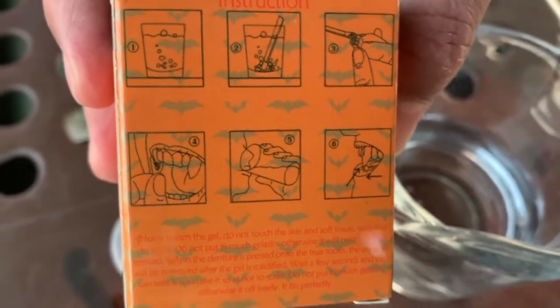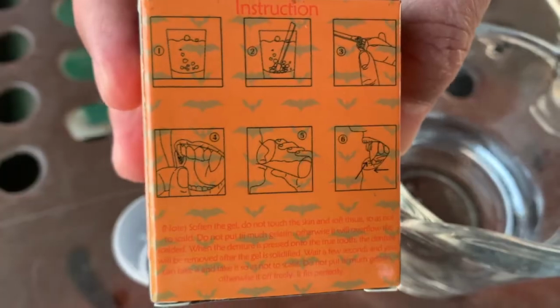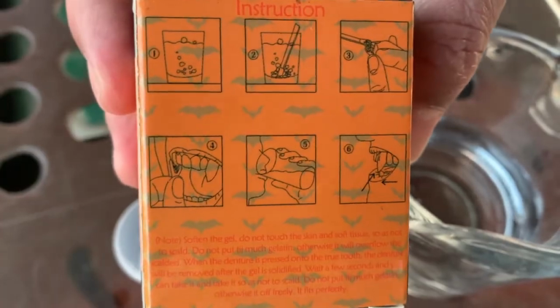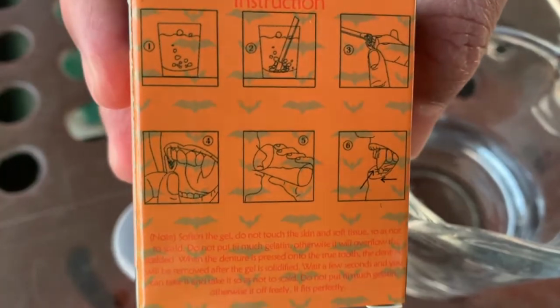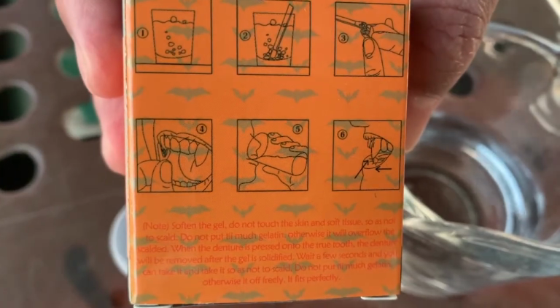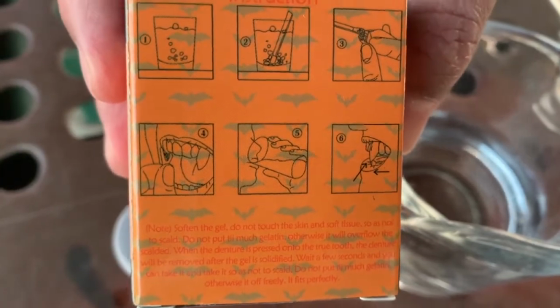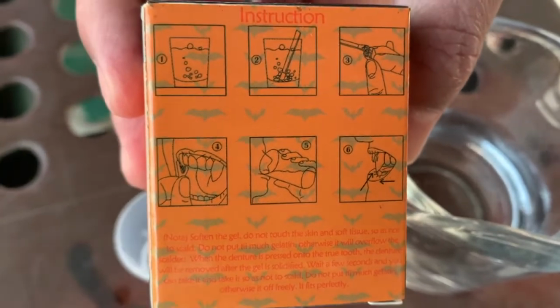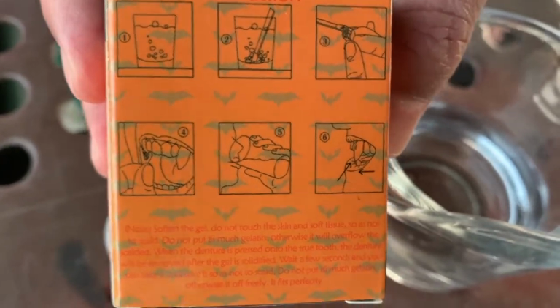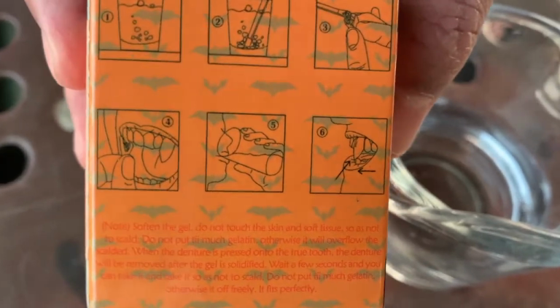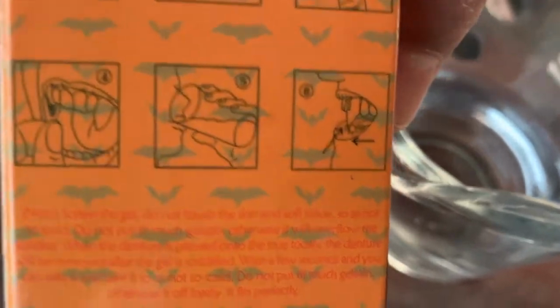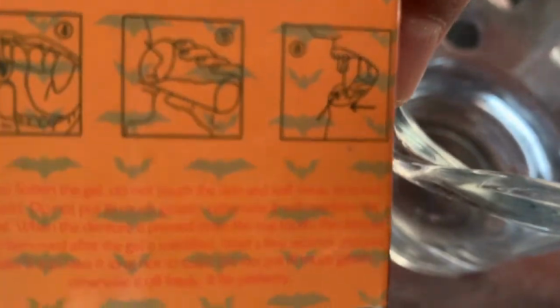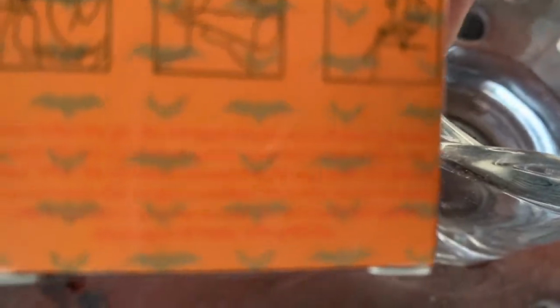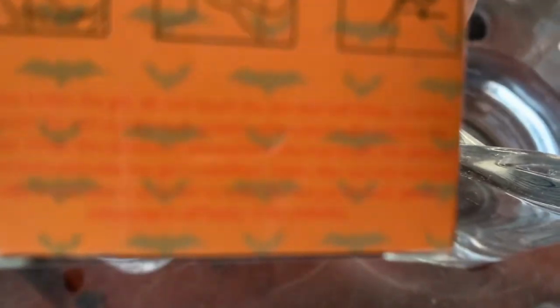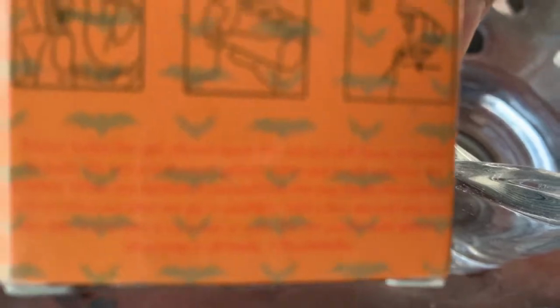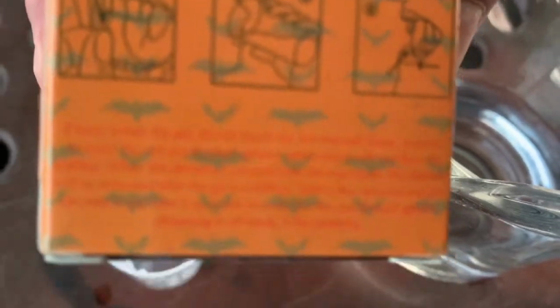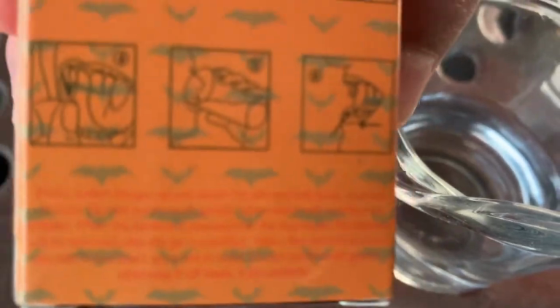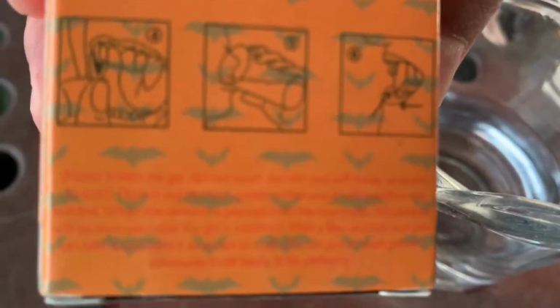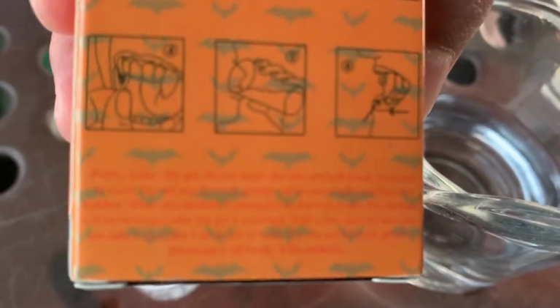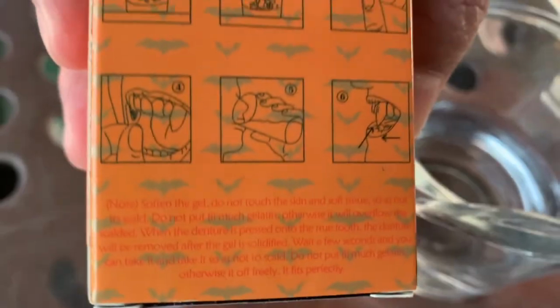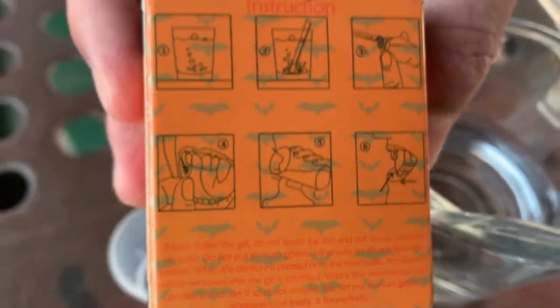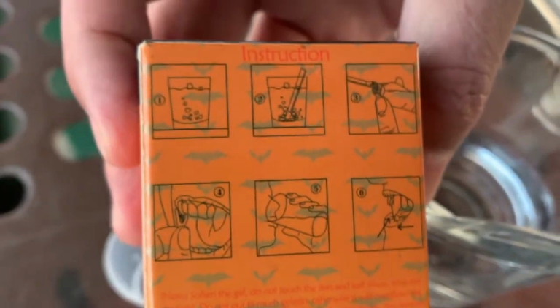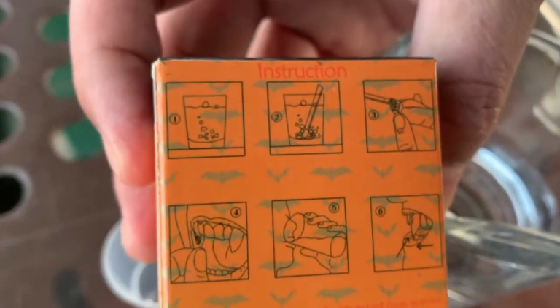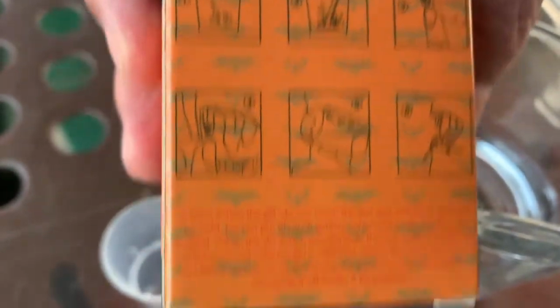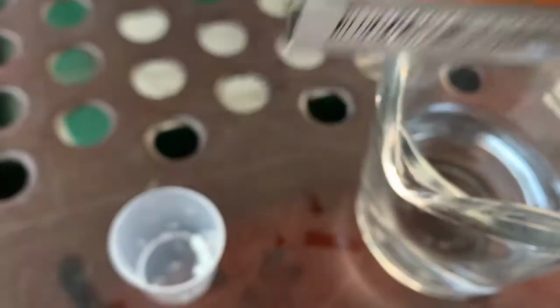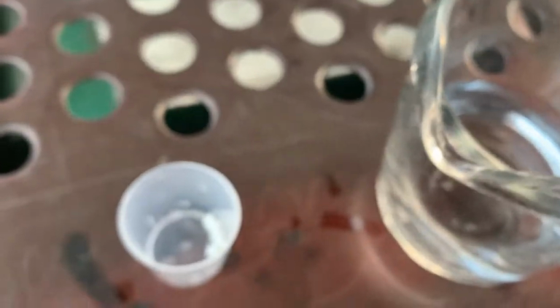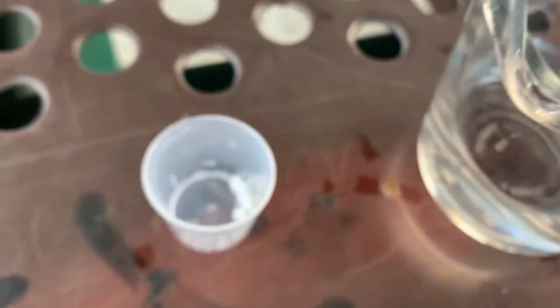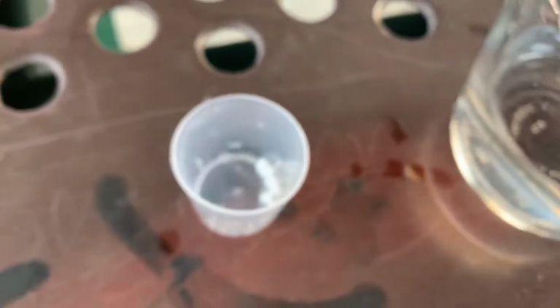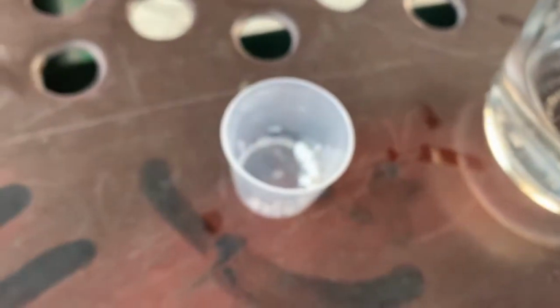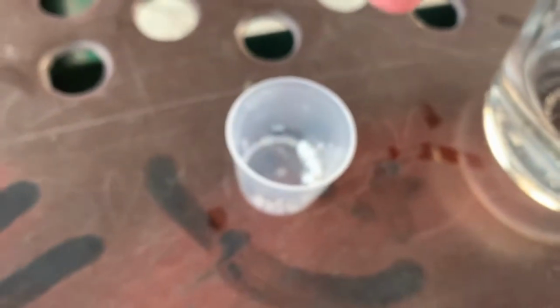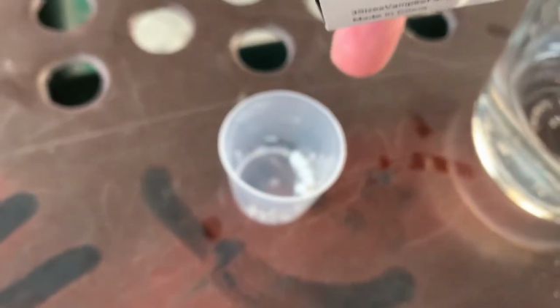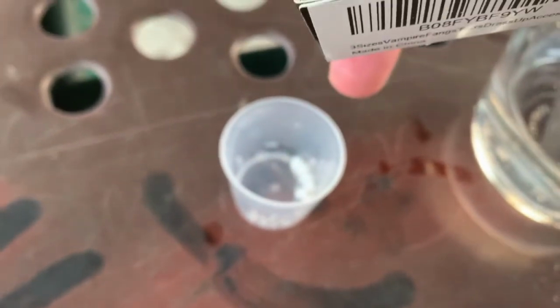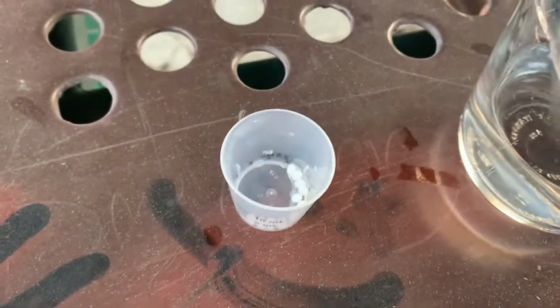So here is the instruction. And if you want a better instruction, you can actually go to Amazon and they have a better instruction on how to do it. But basically you need hot water and some of those gels in here.